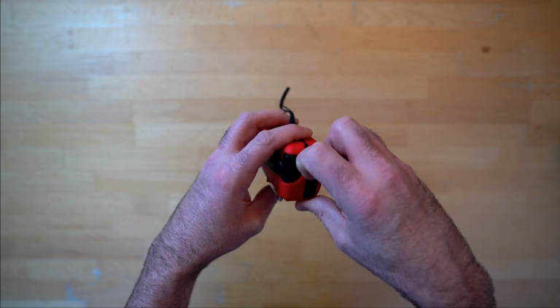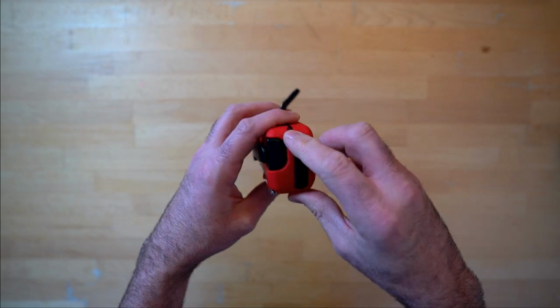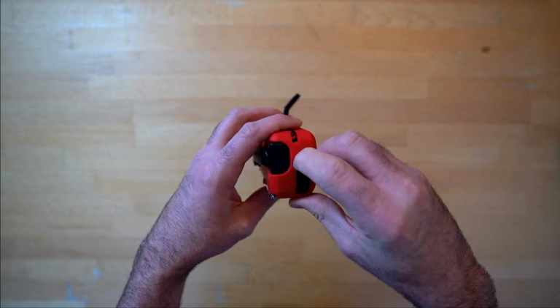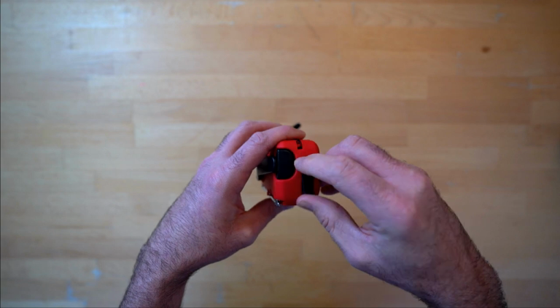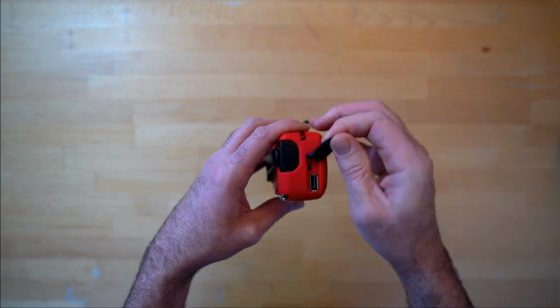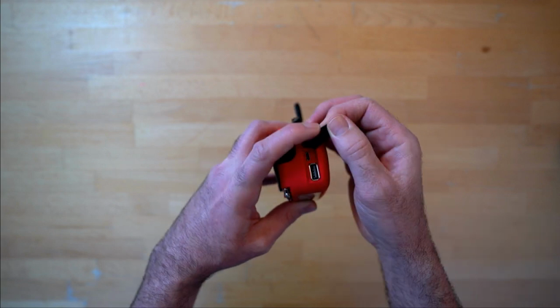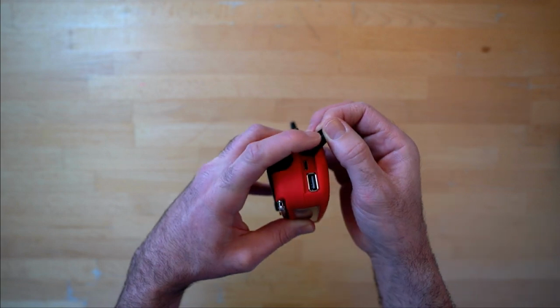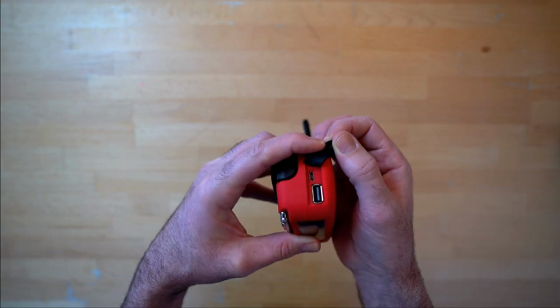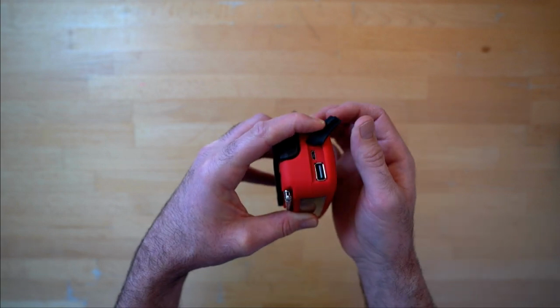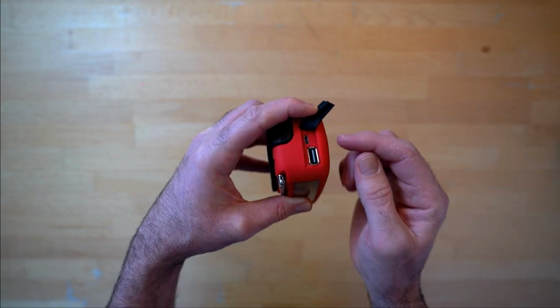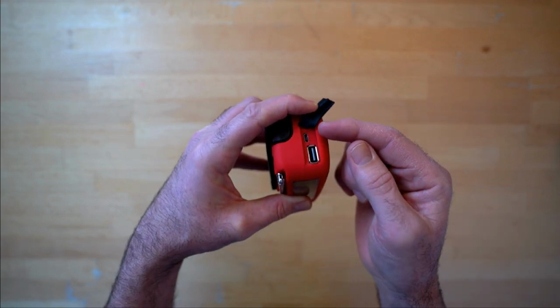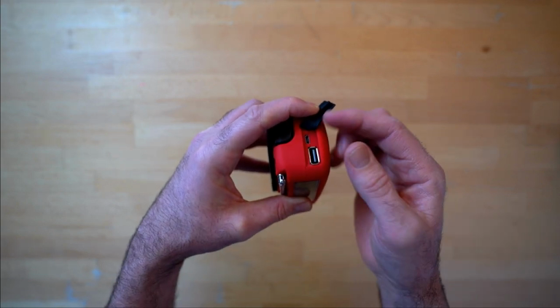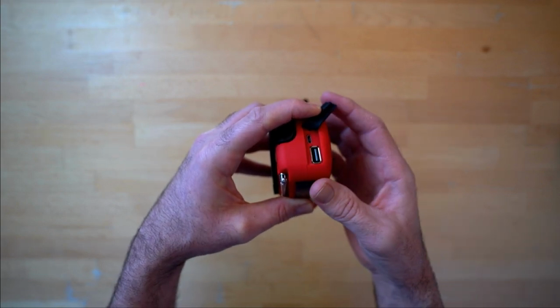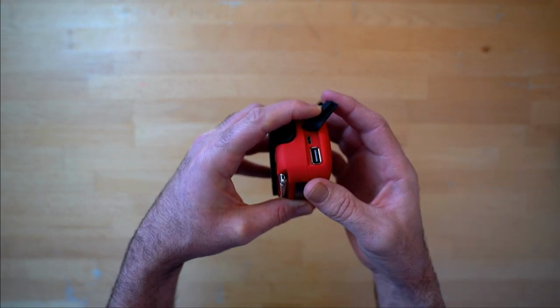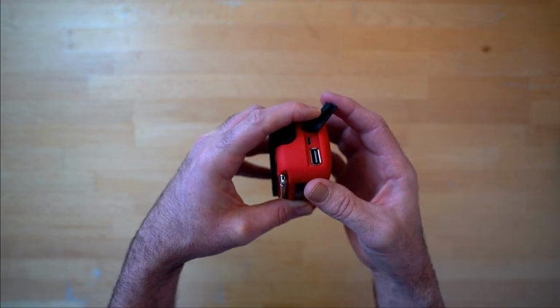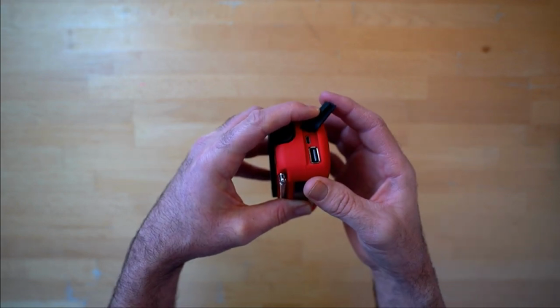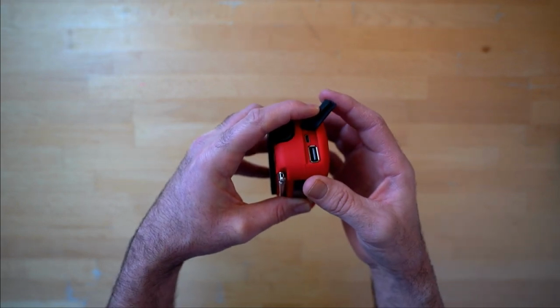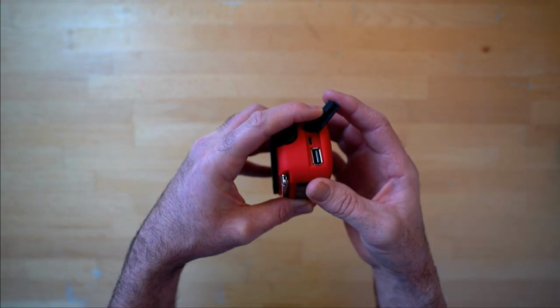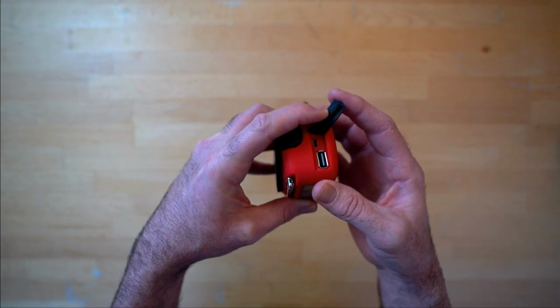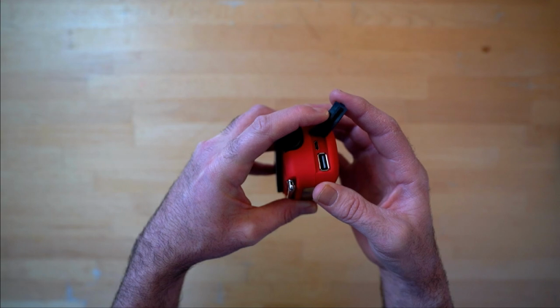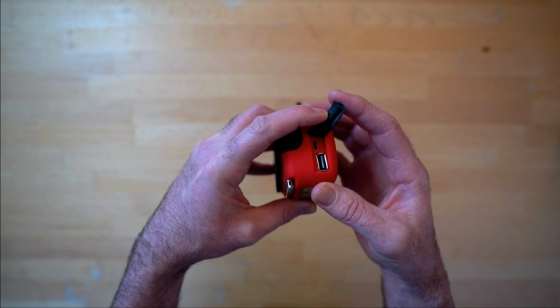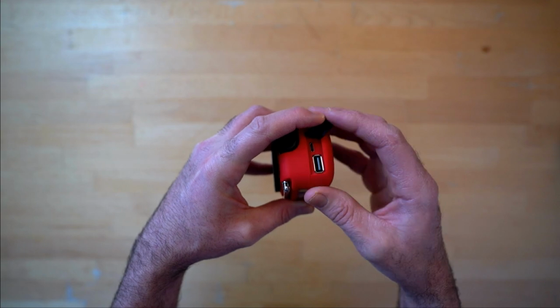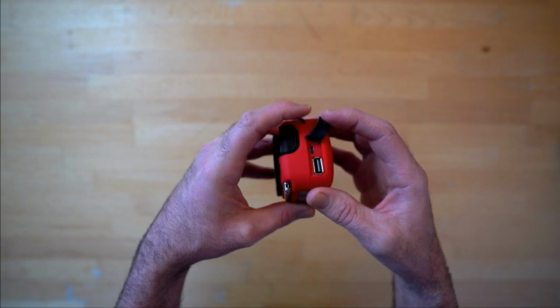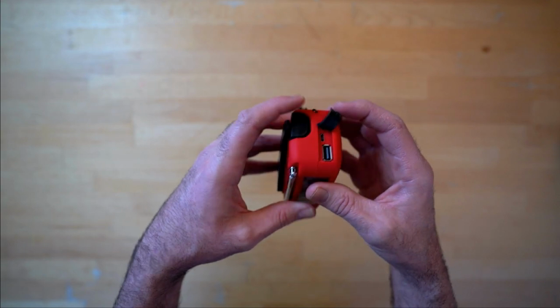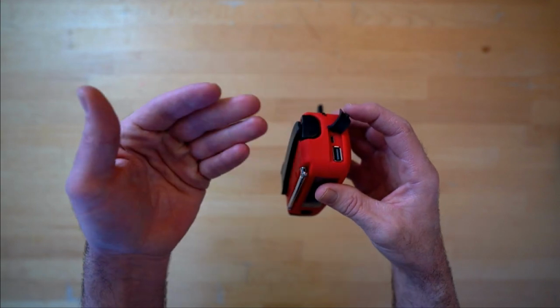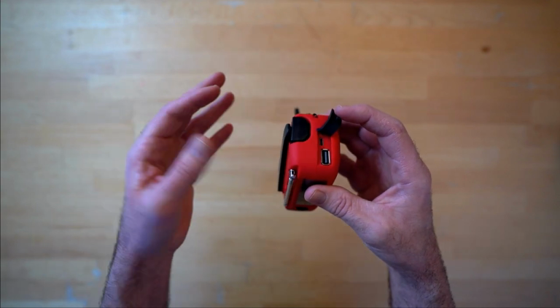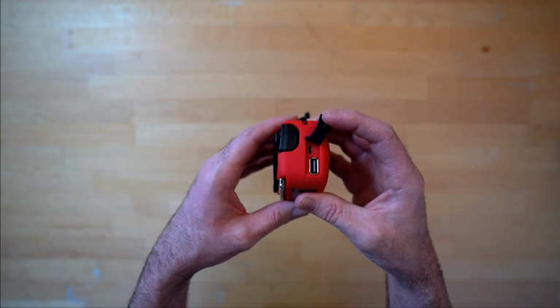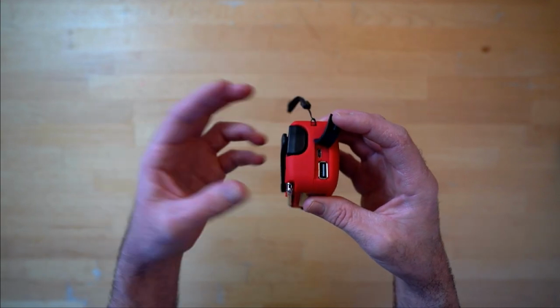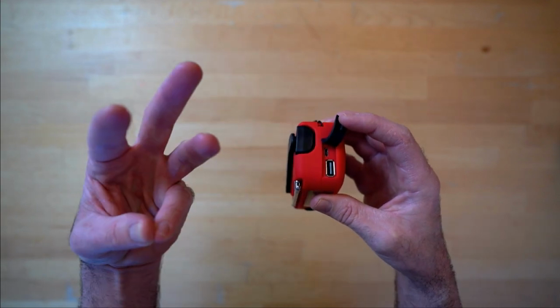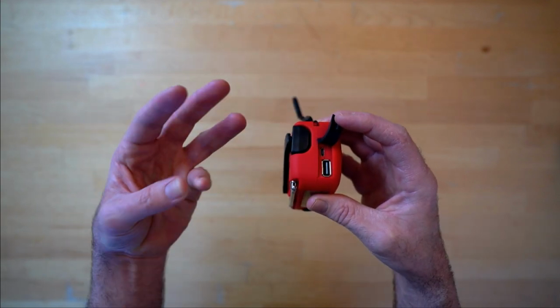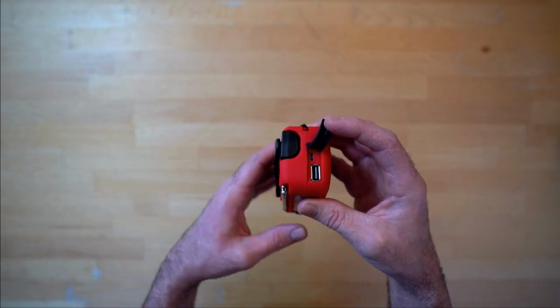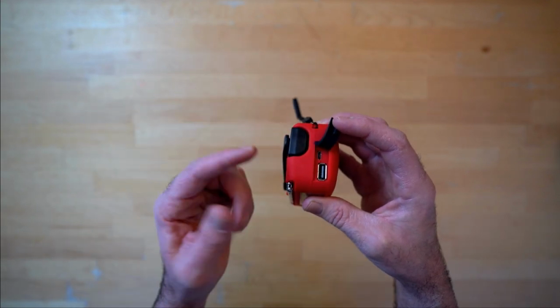Now there's also another way of charging it, which is with this little micro USB port here. I've had to use that once in about six months I've owned it, but it's a great option — there's three ways of charging it.